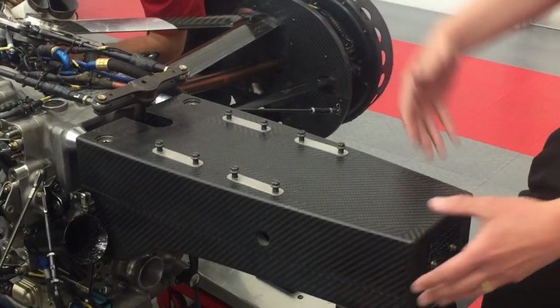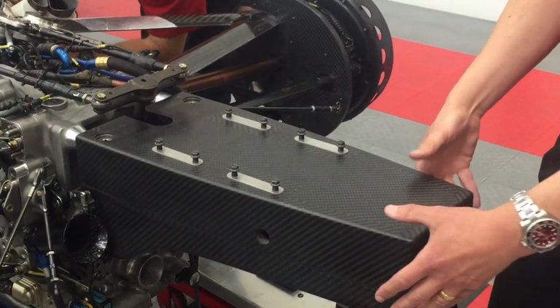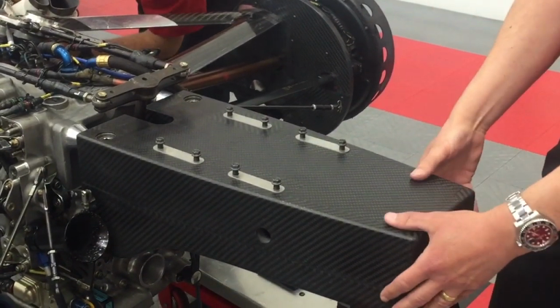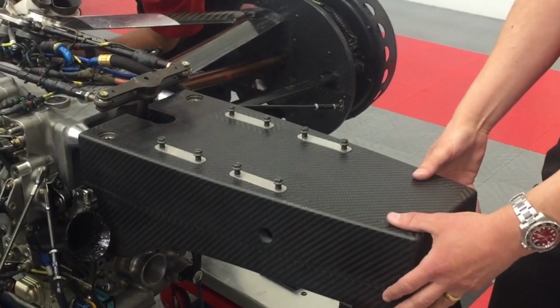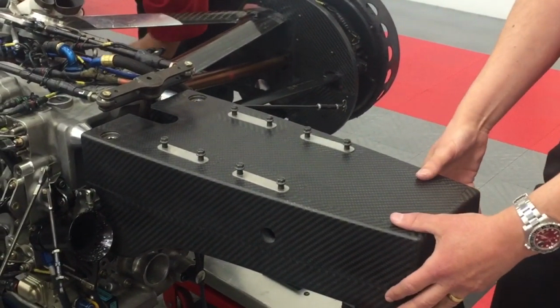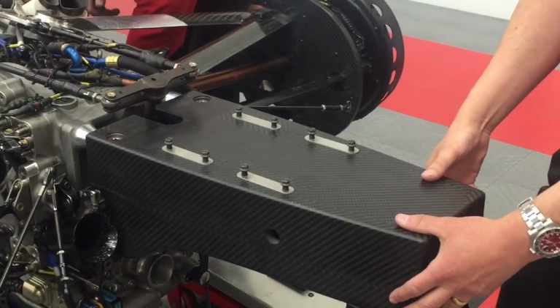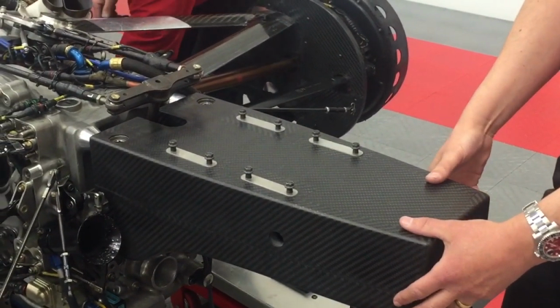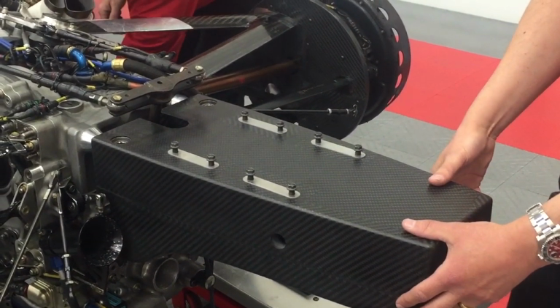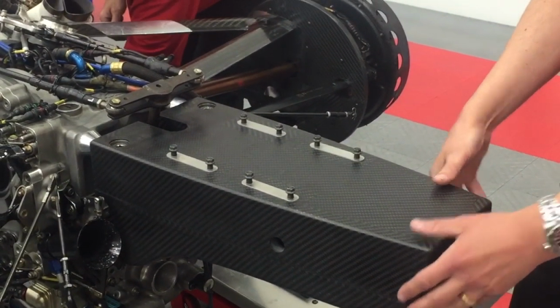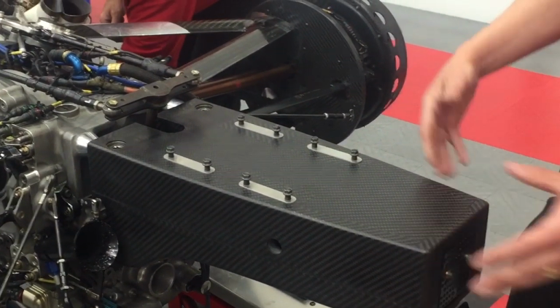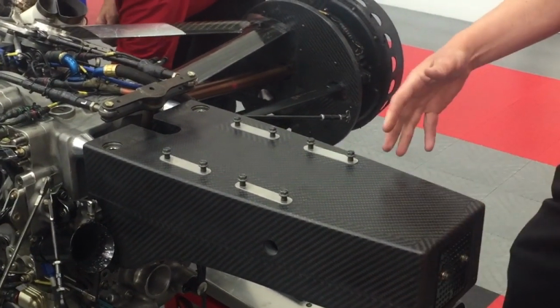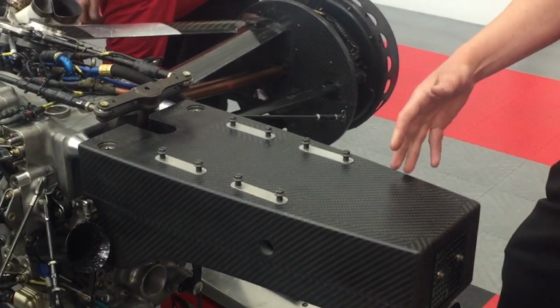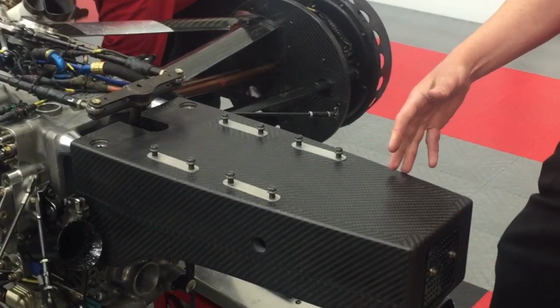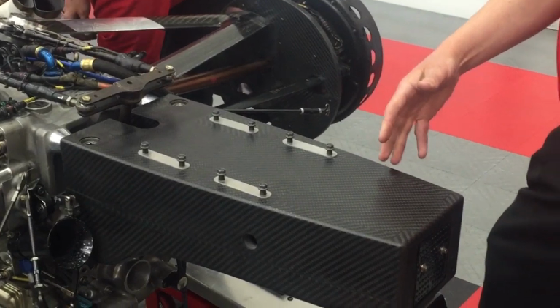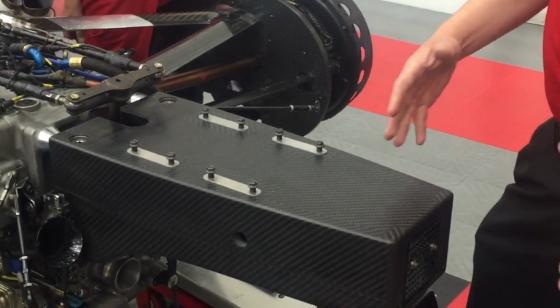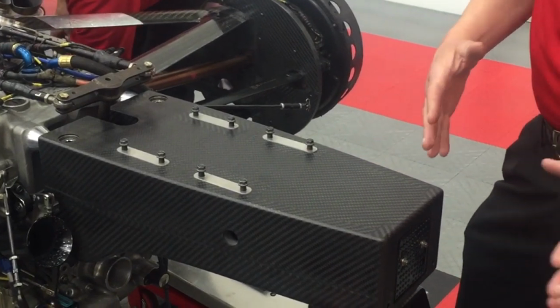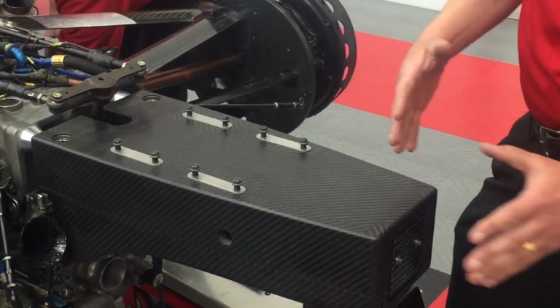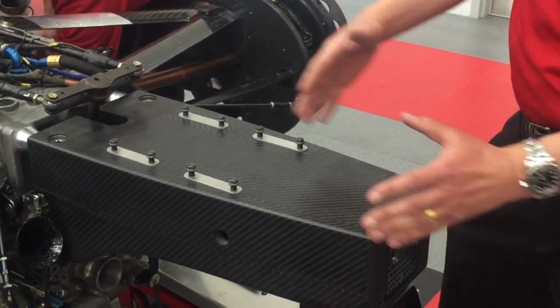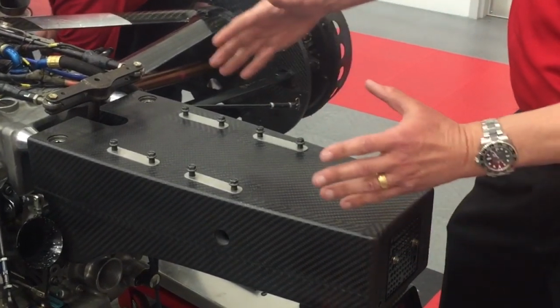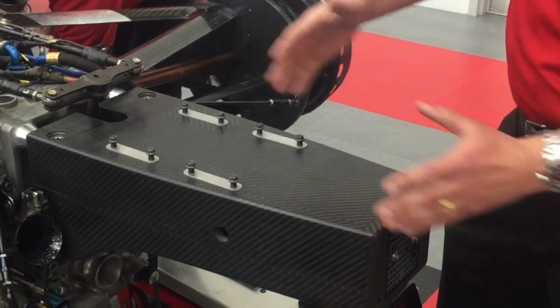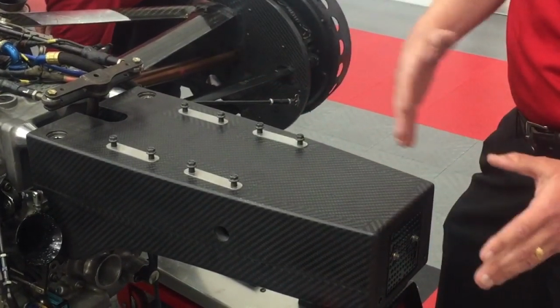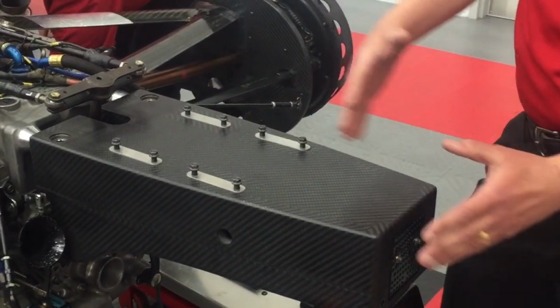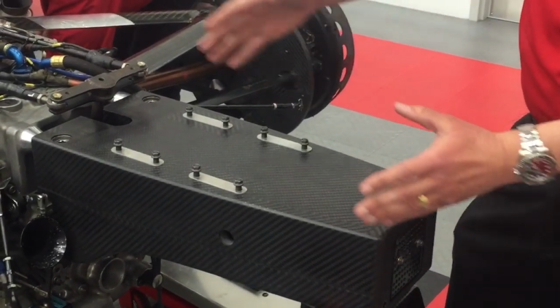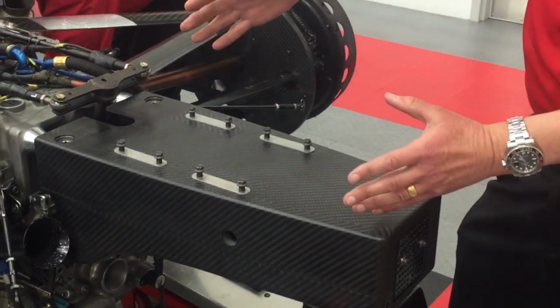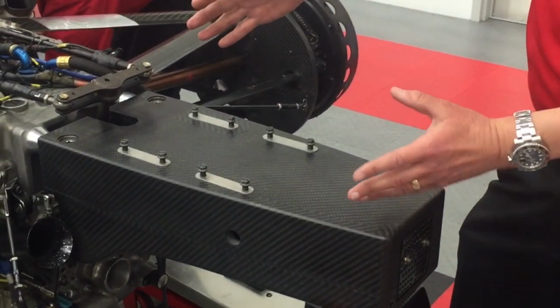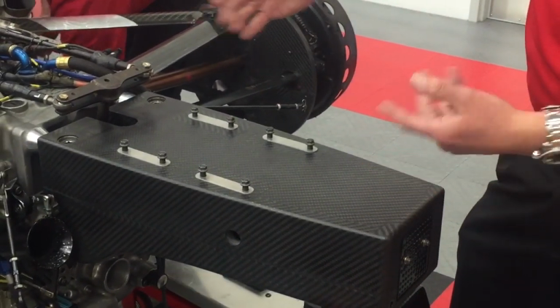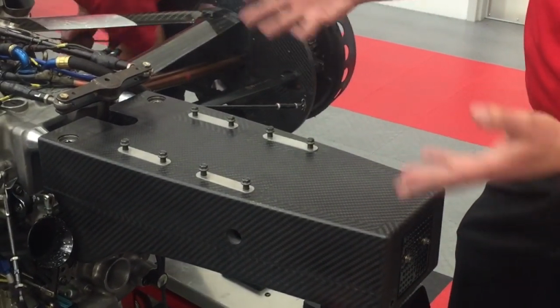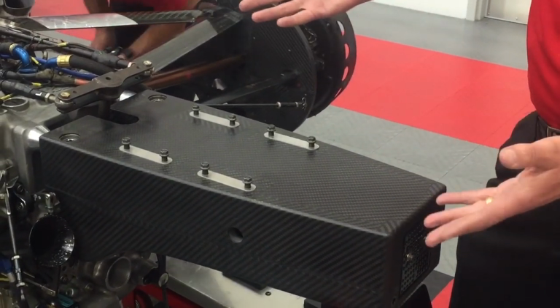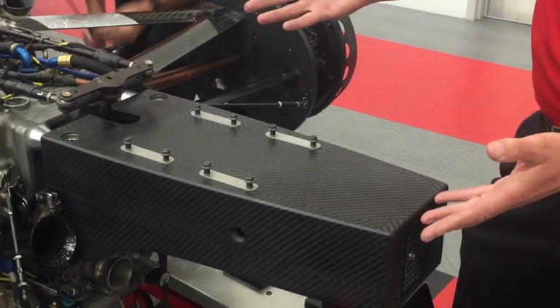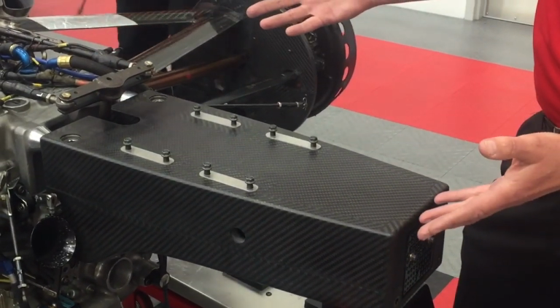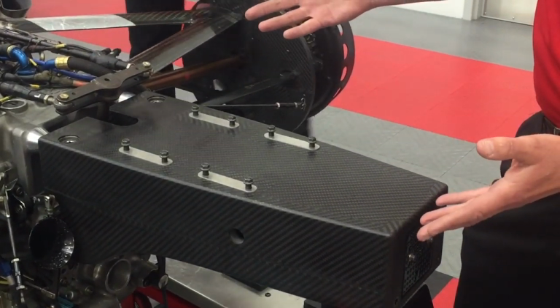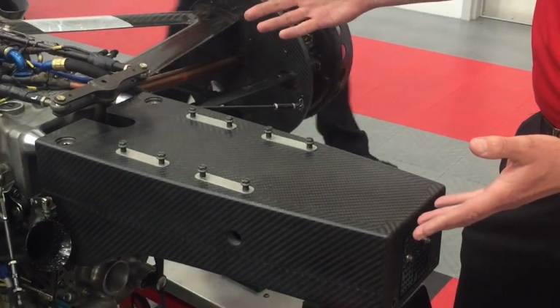This is a carbon fibre structure on the rear, and it's designed to crush progressively in the event of a rear impact like hitting the wall of an oval.